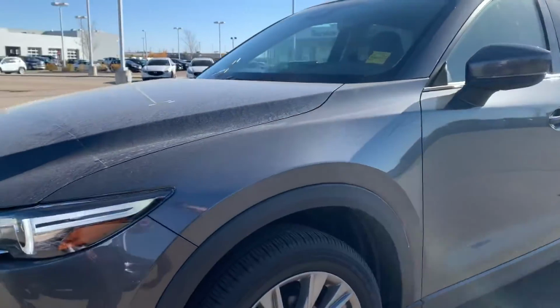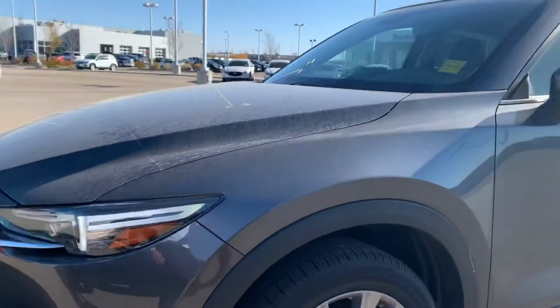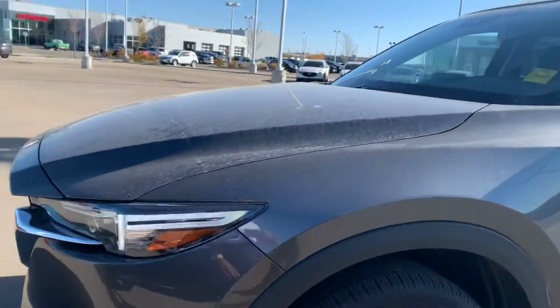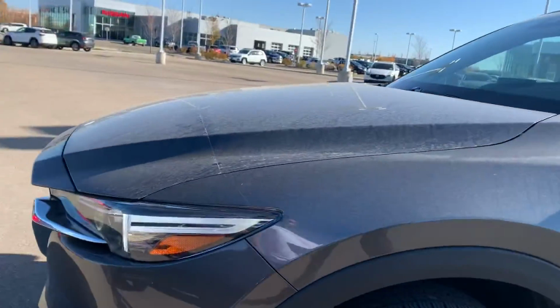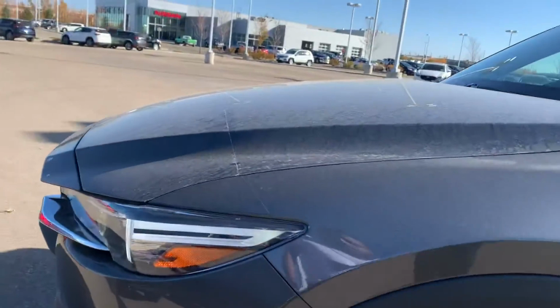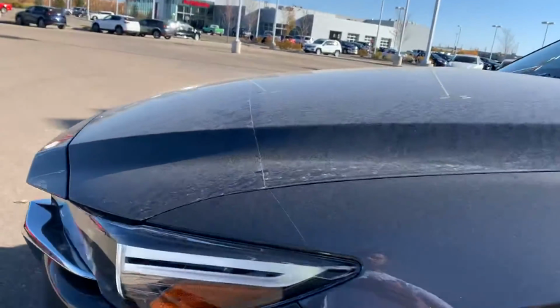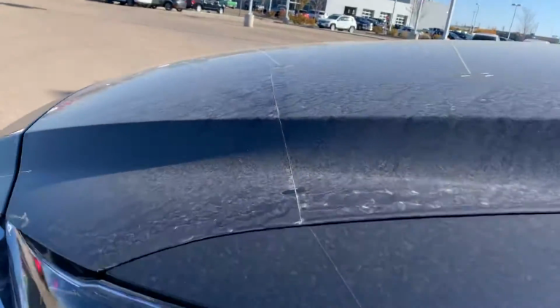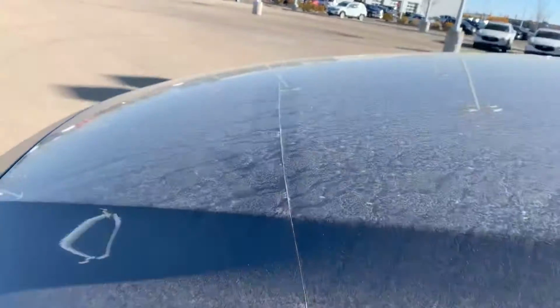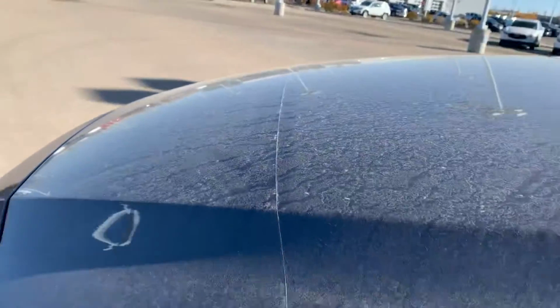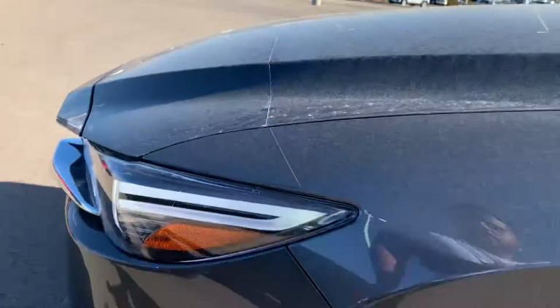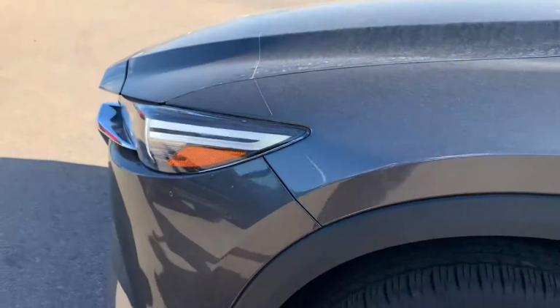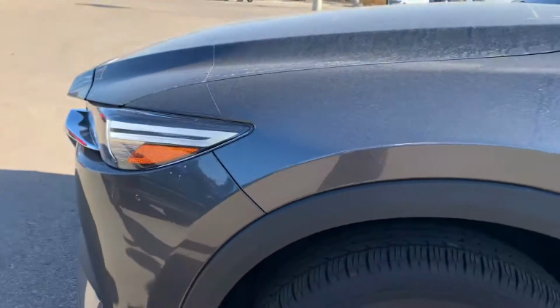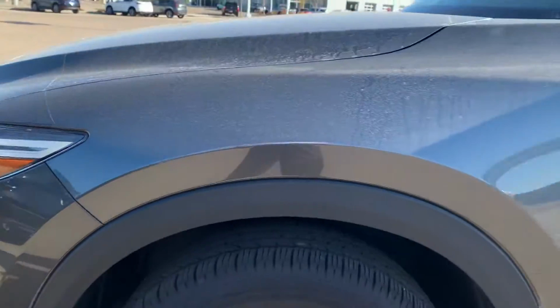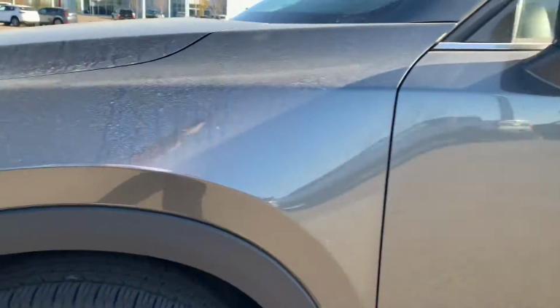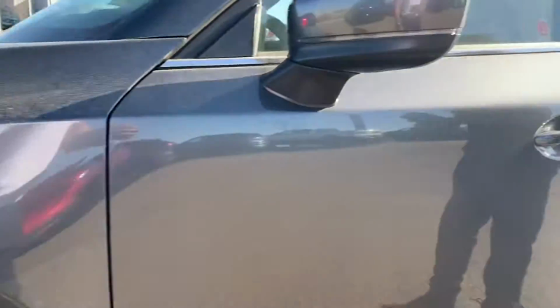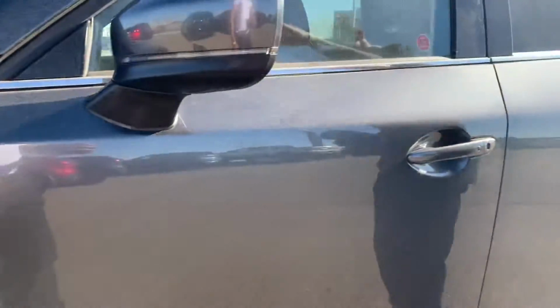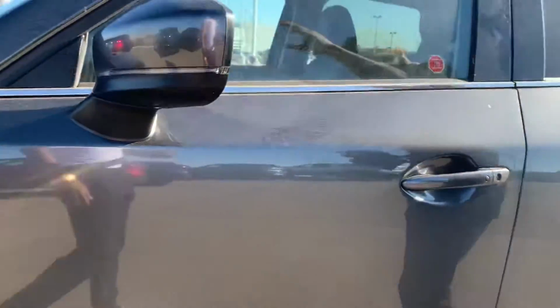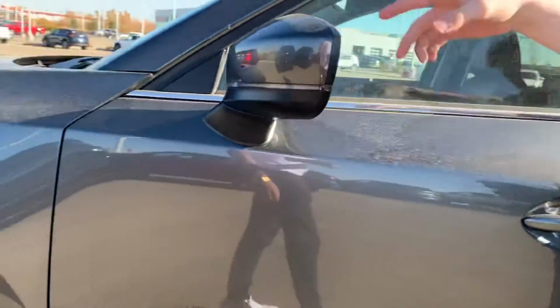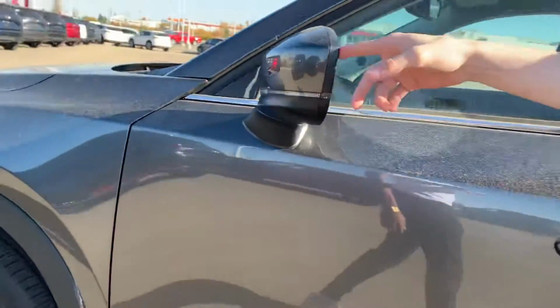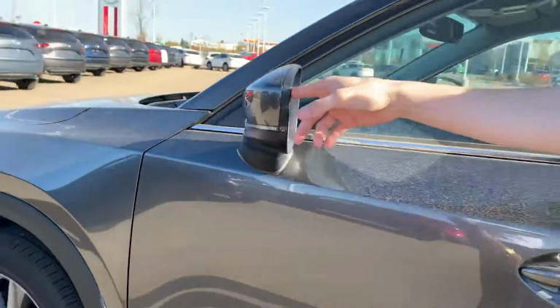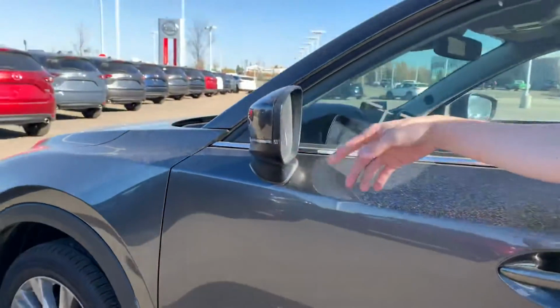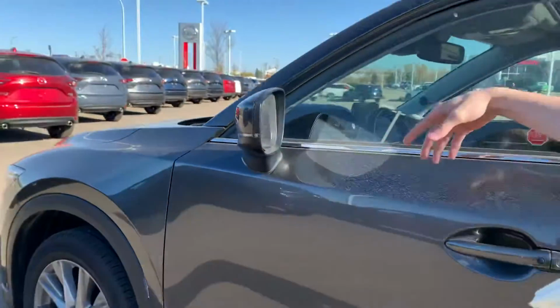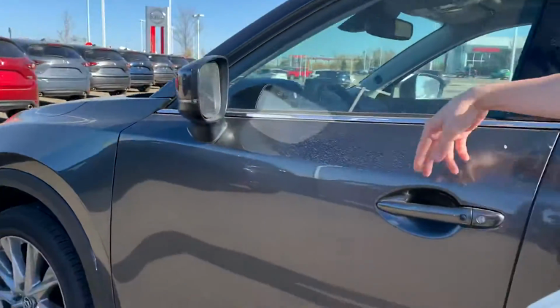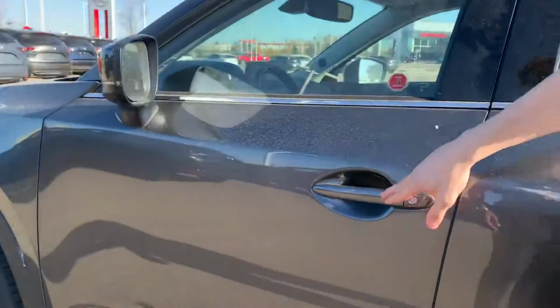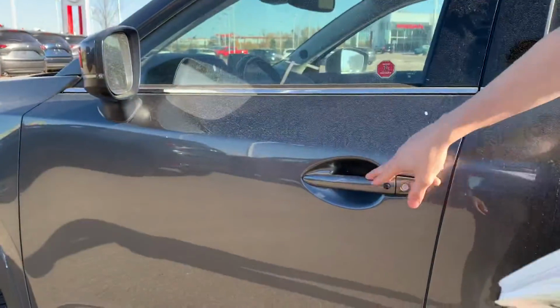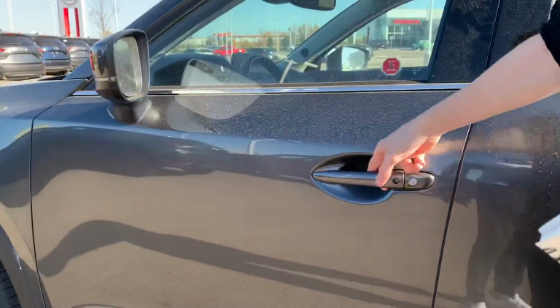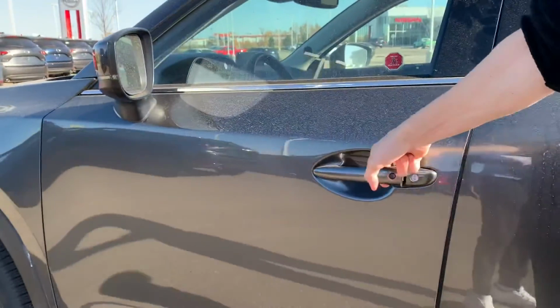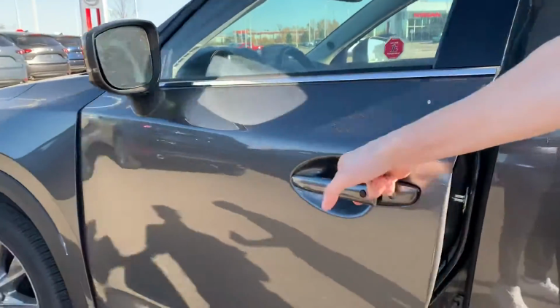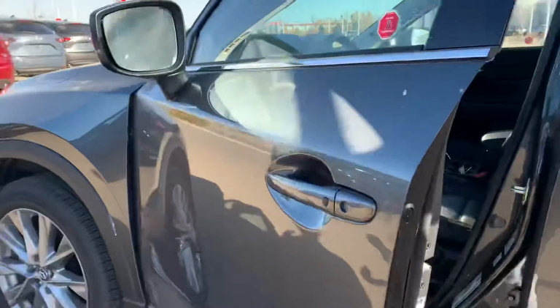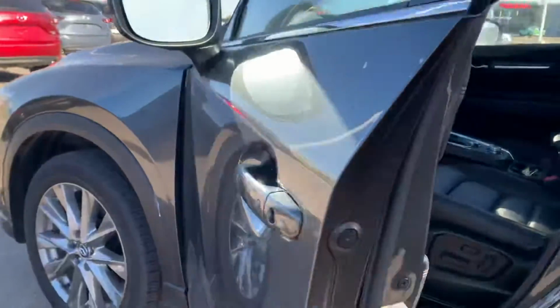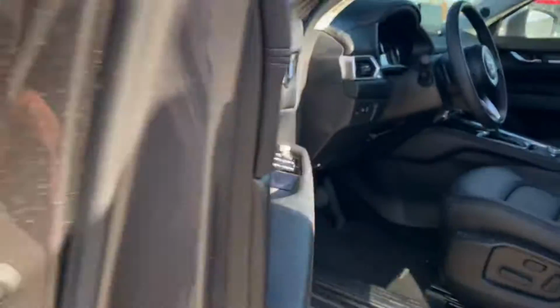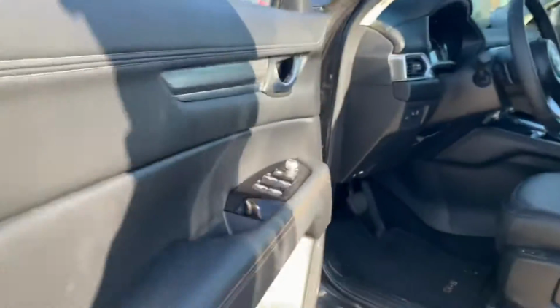This one is fully loaded with adaptive cruise control, wraparound LED headlights, alloy wheels, blind spot monitoring on your side view mirrors, as well as keyless entry.